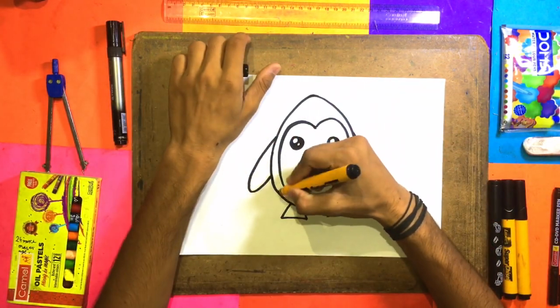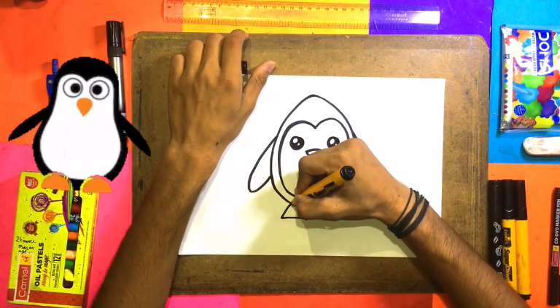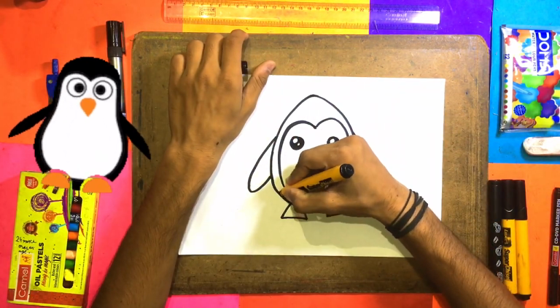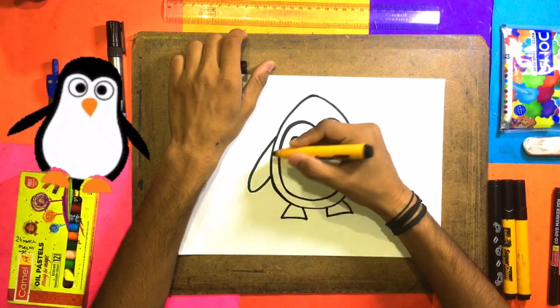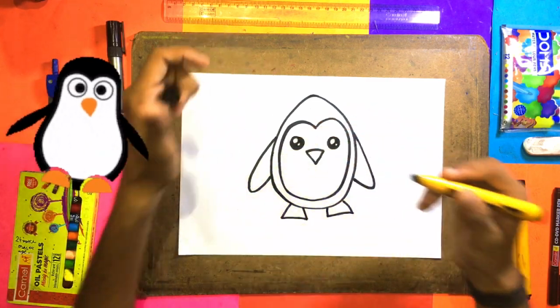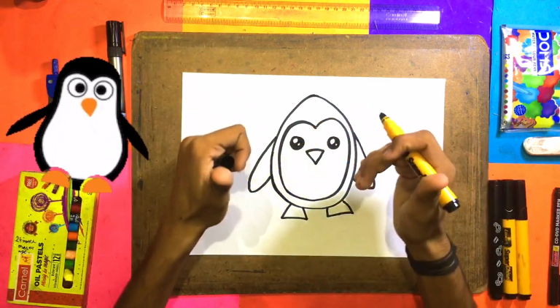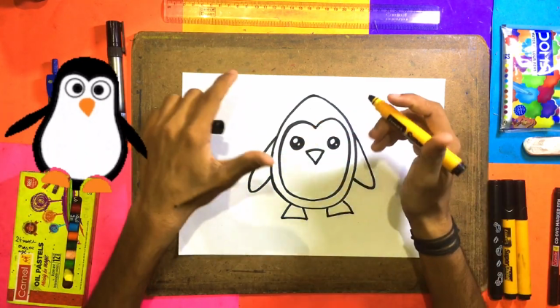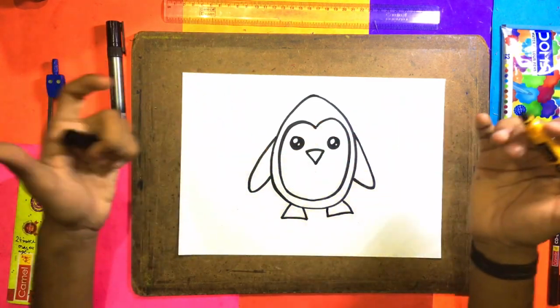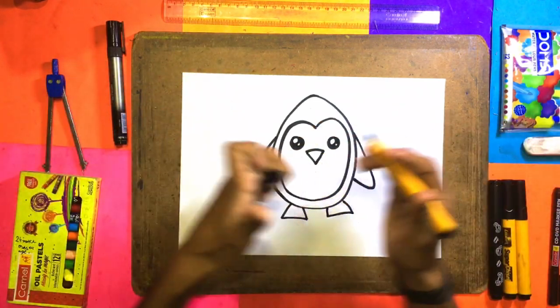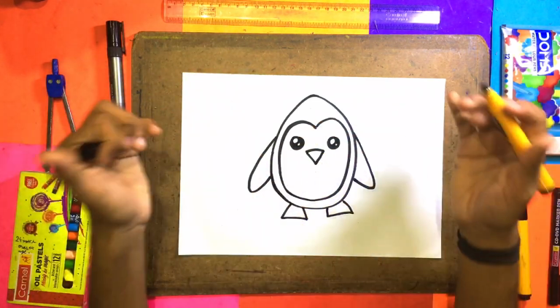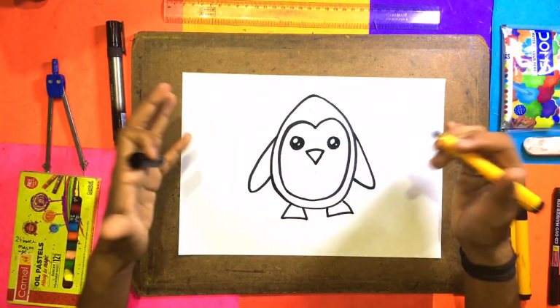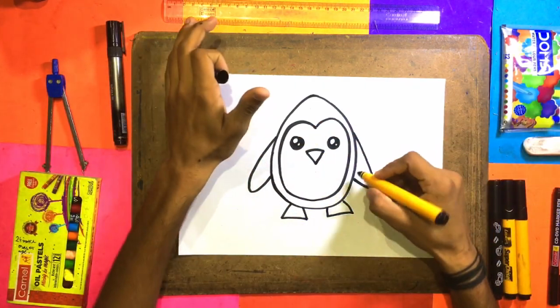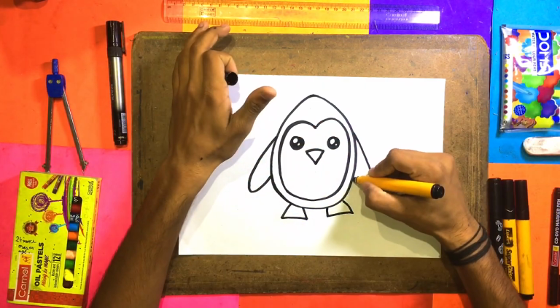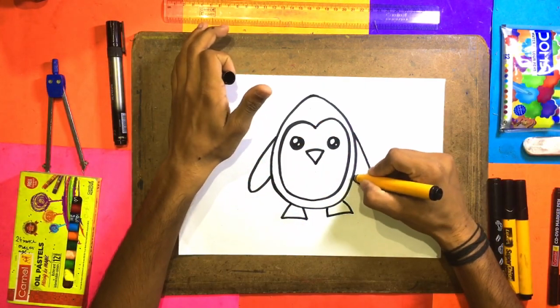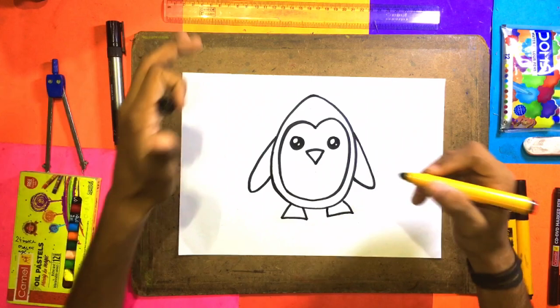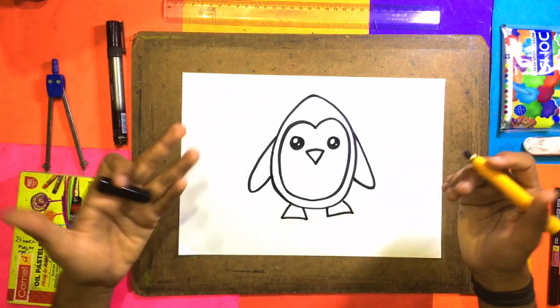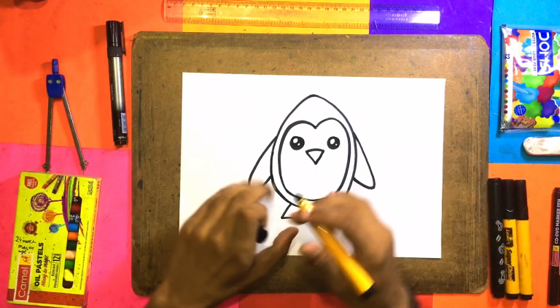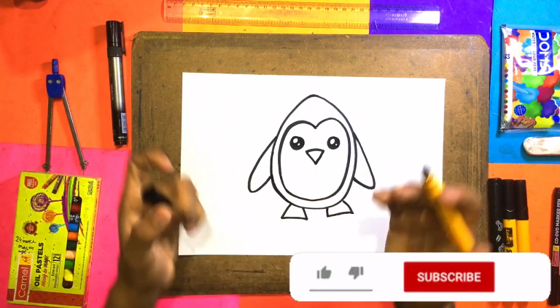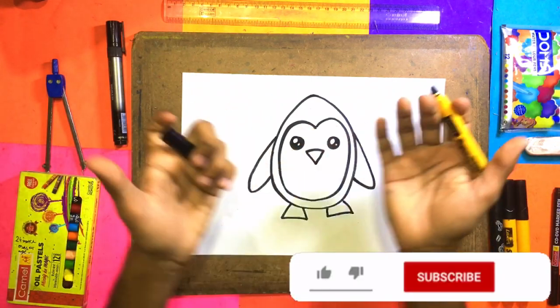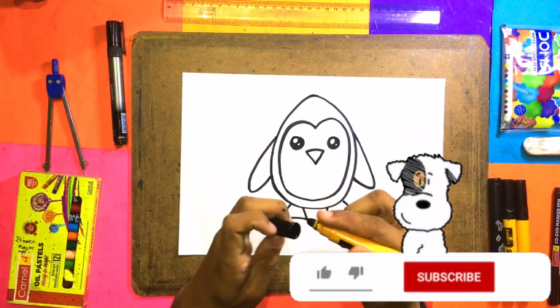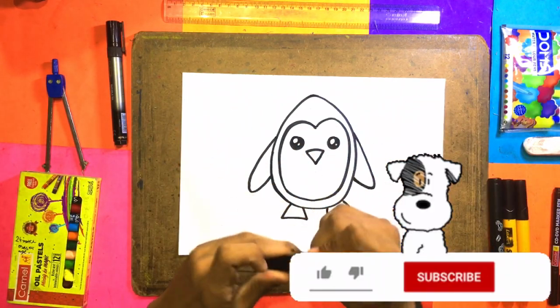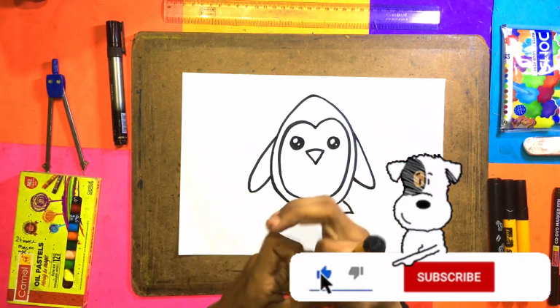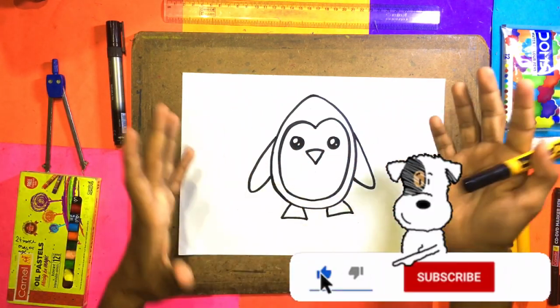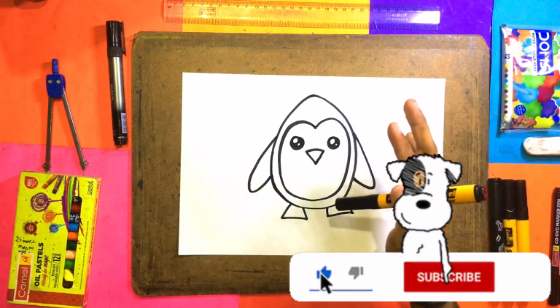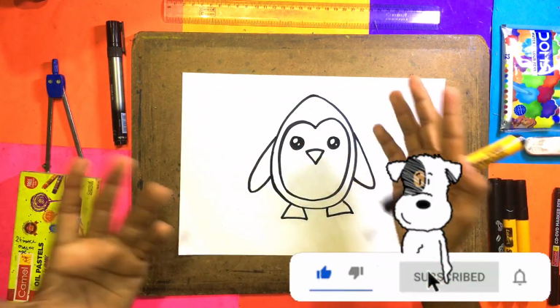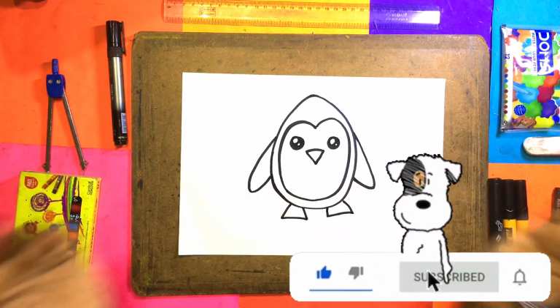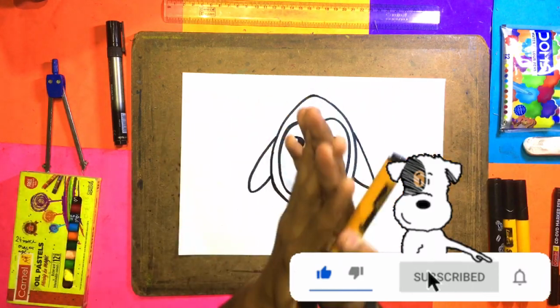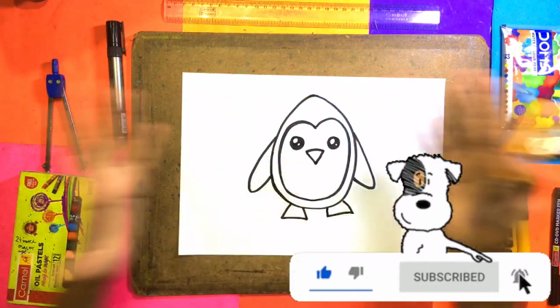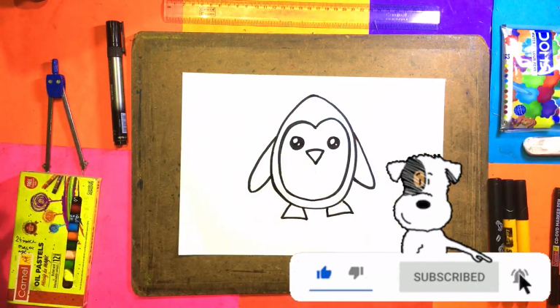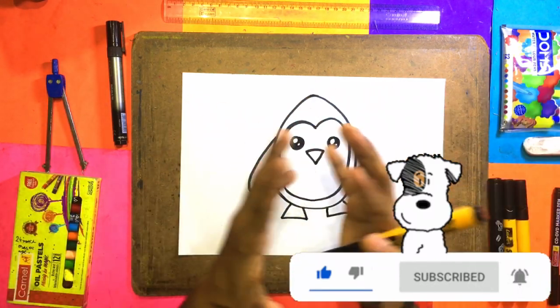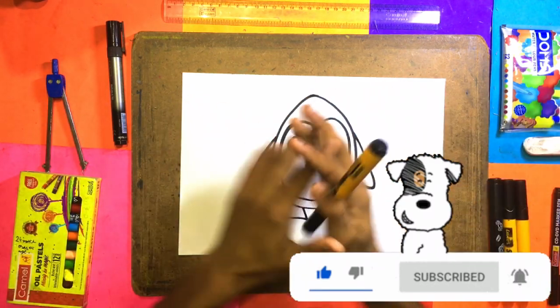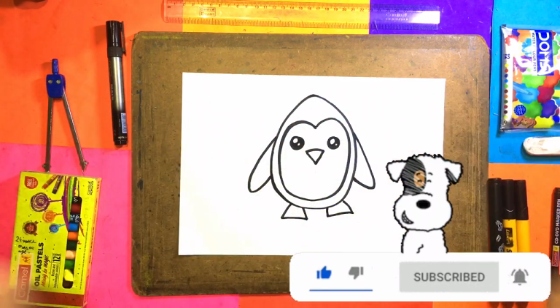So it's very easy, it's very simple. Subscribe to the channel — there will be a drawing every day. Subscribe, and see you in the next video, bye bye.